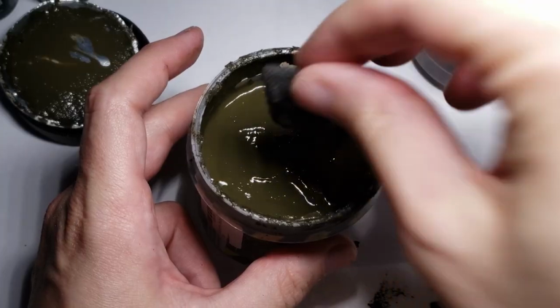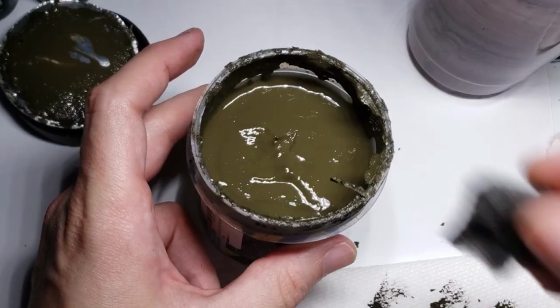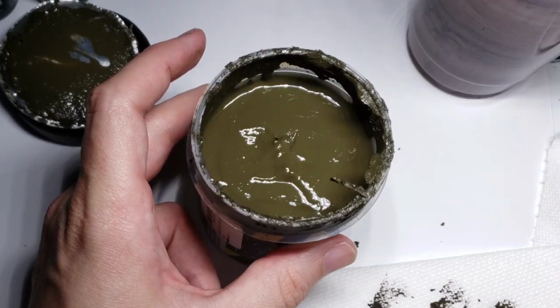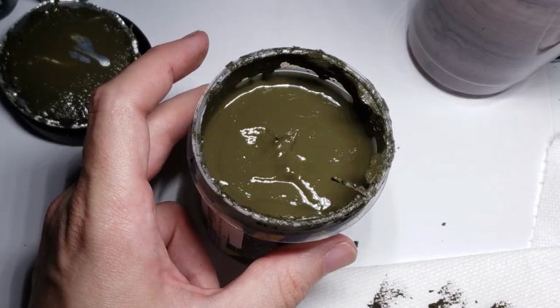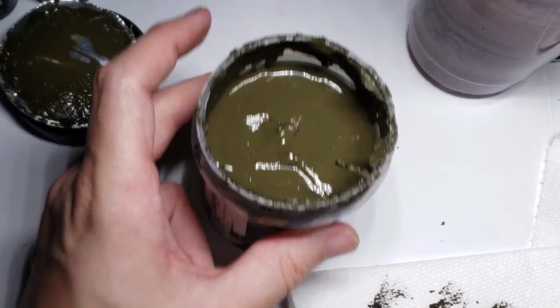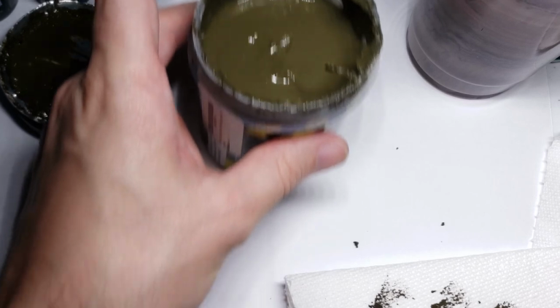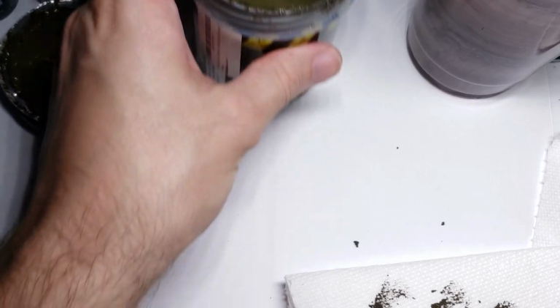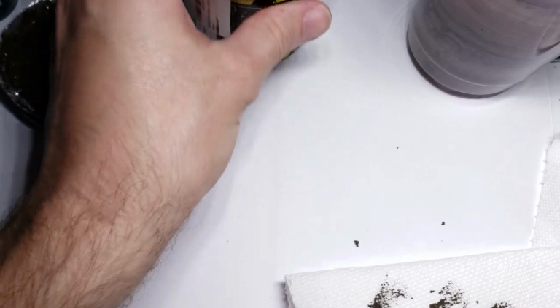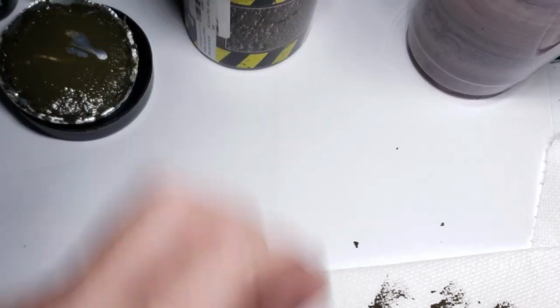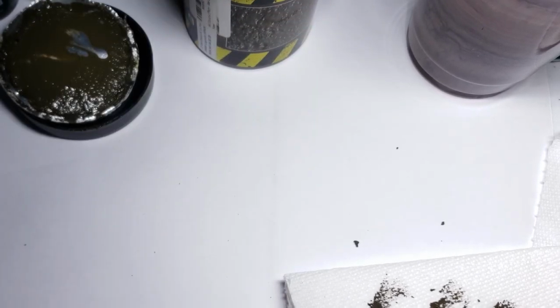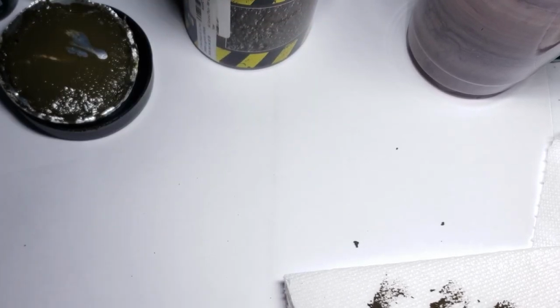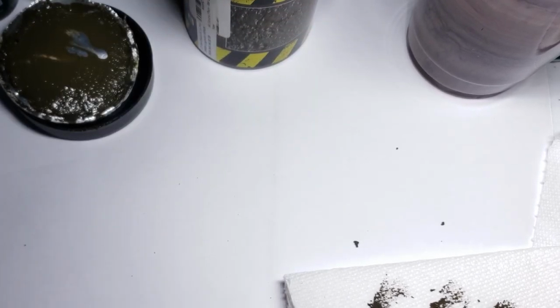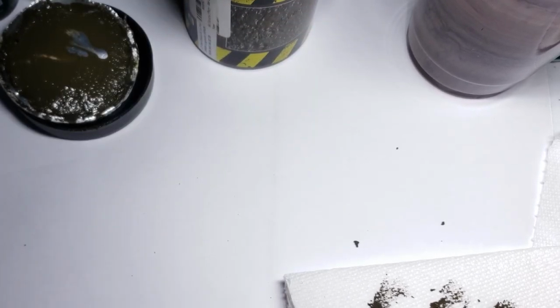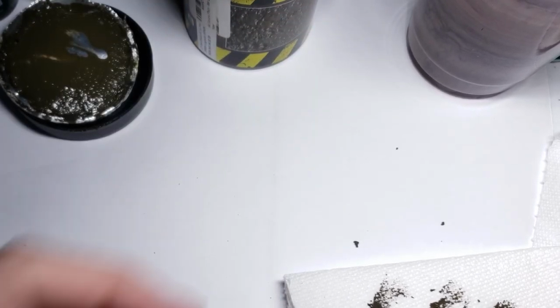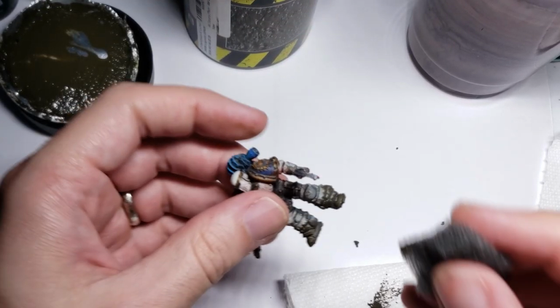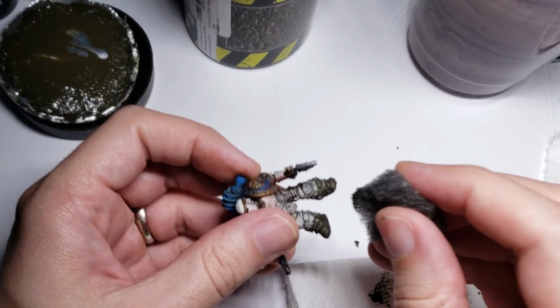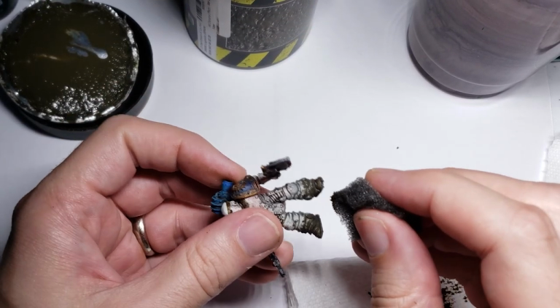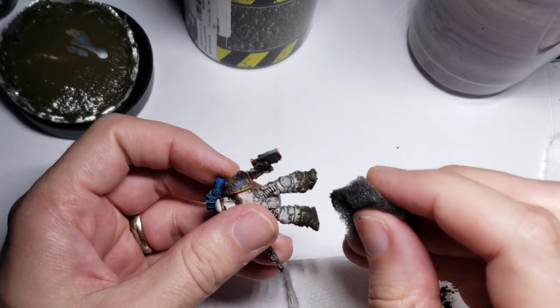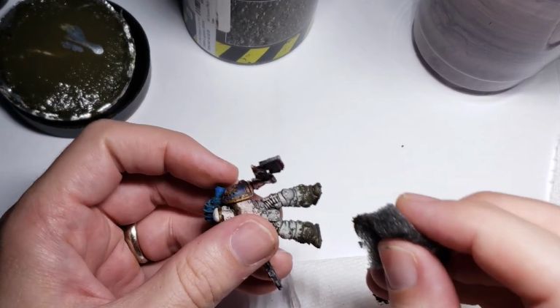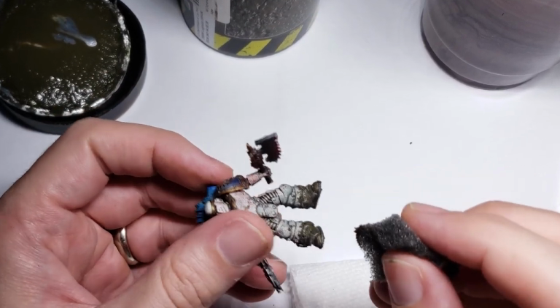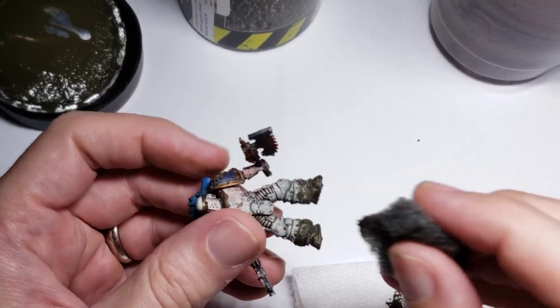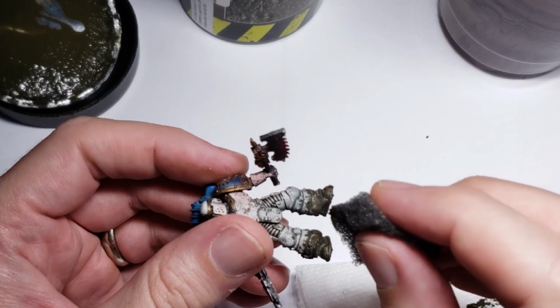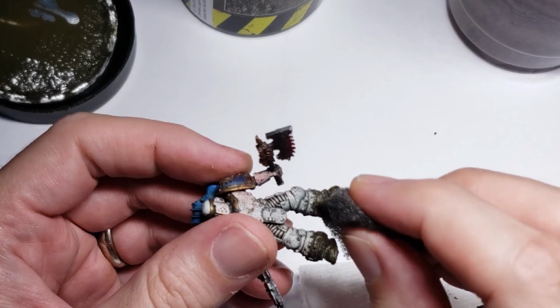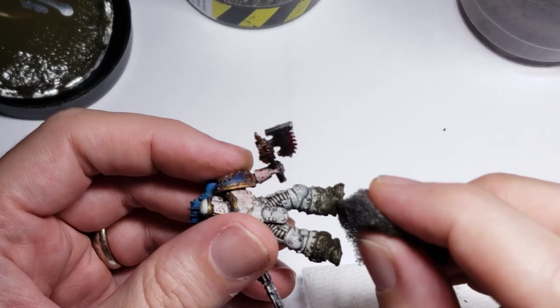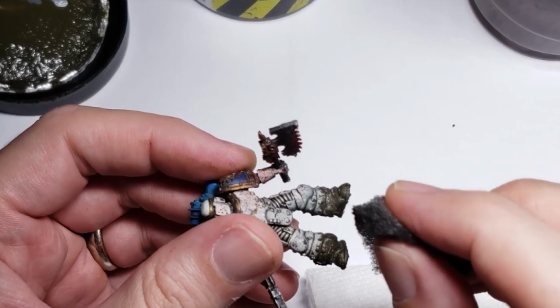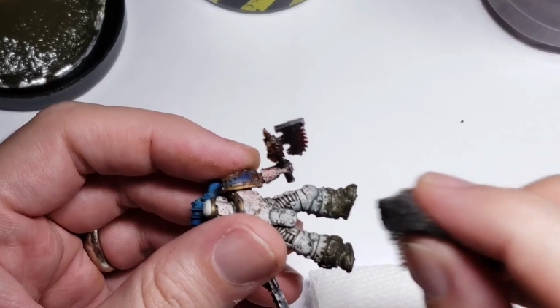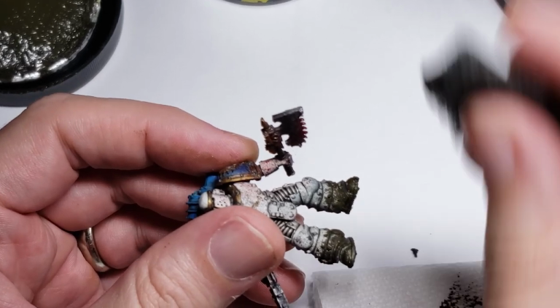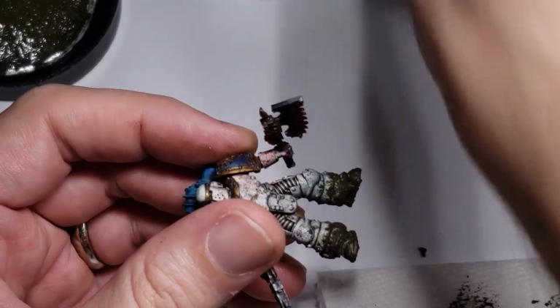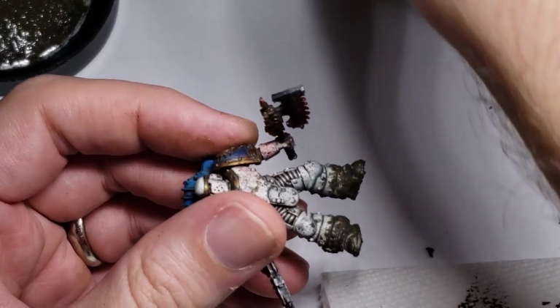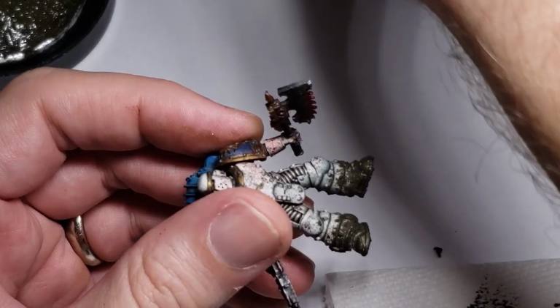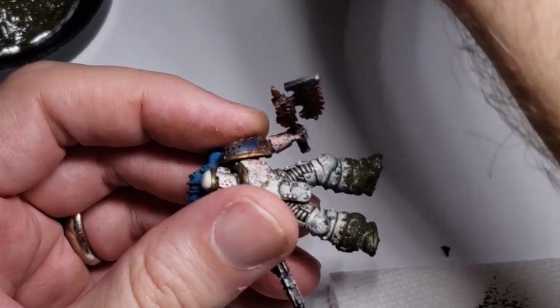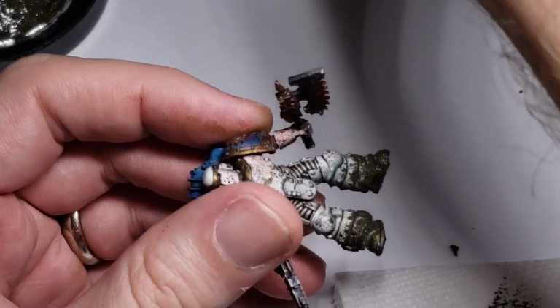So in order to replicate this, I applied some wet ground using my sponge again, which is this time a bit more selectively, as only the places where the mud was freshest or thickest would still be glossy and wet.